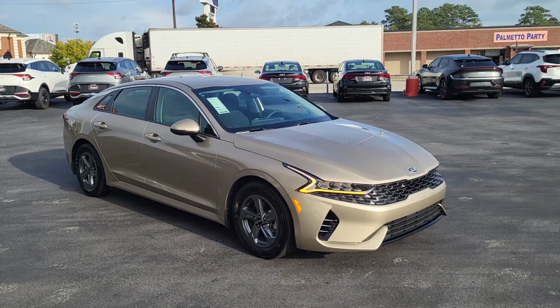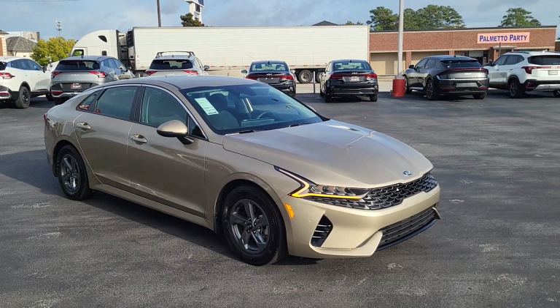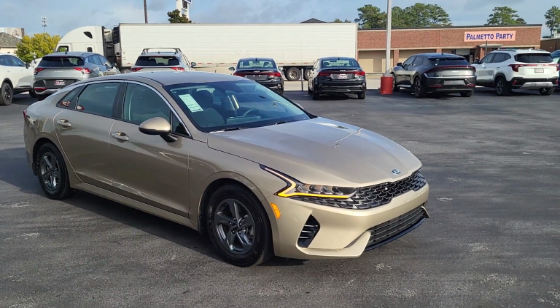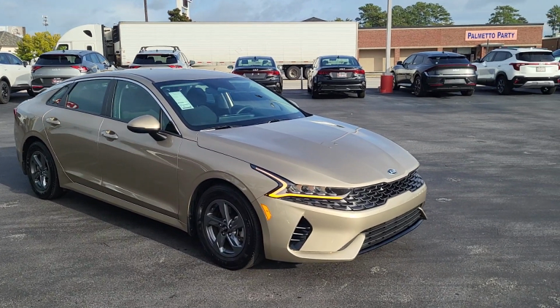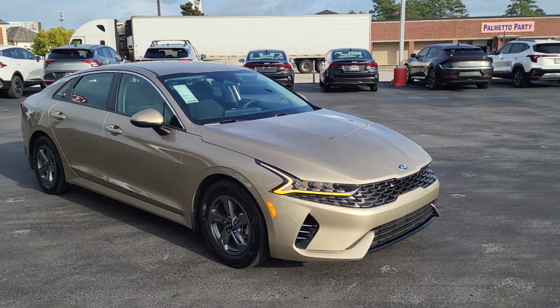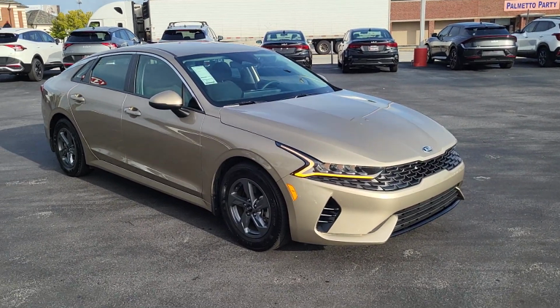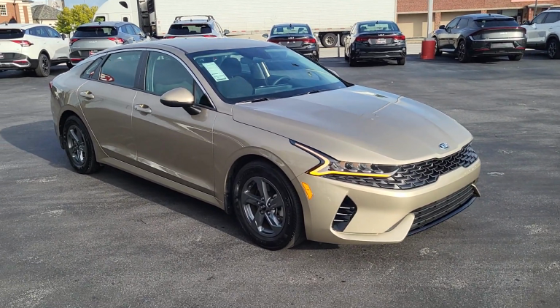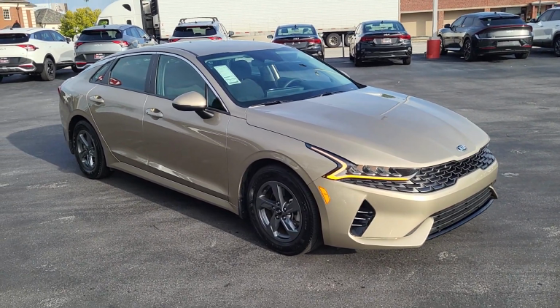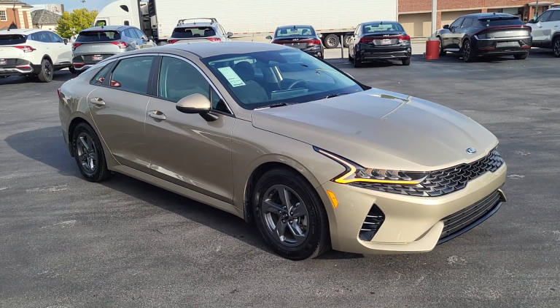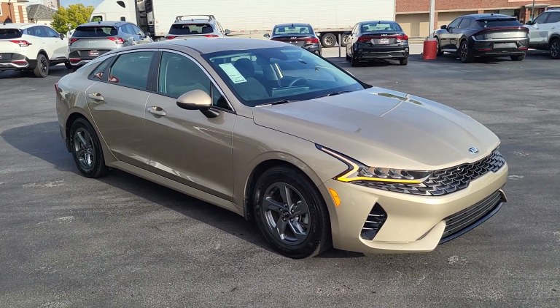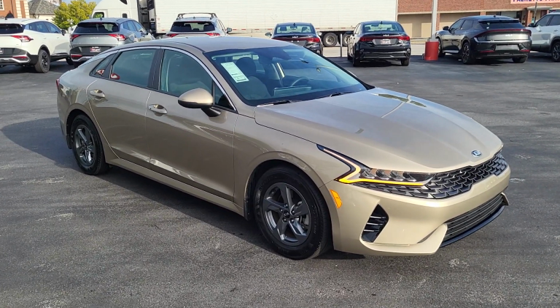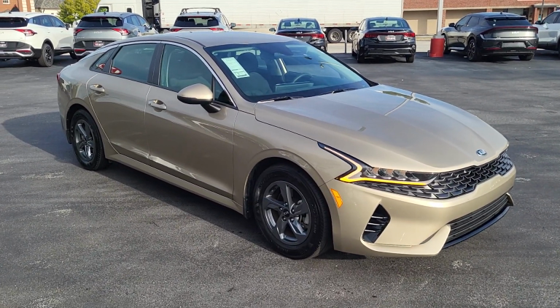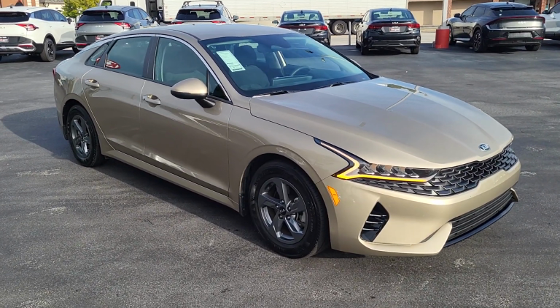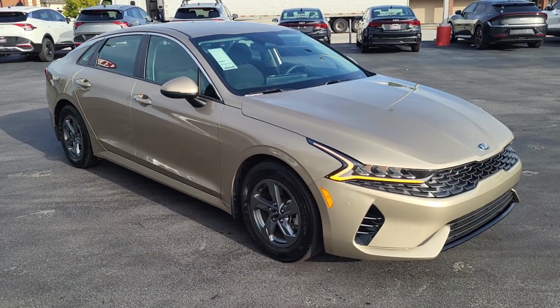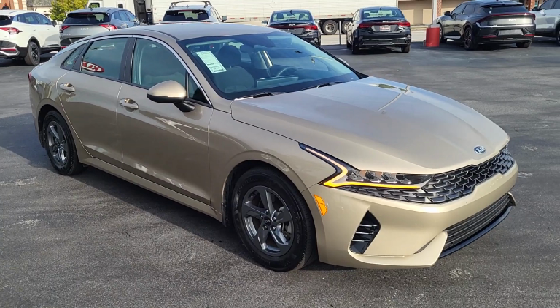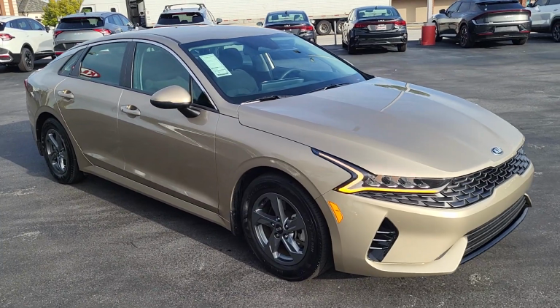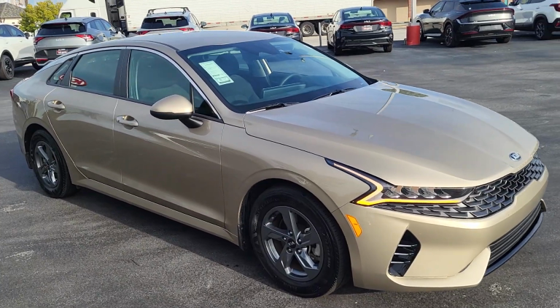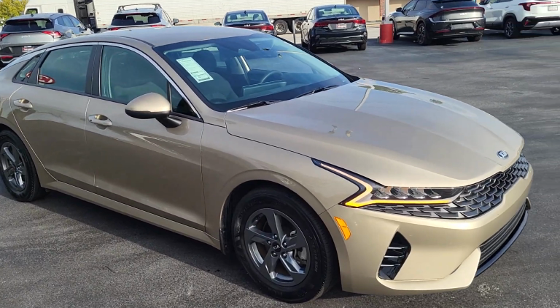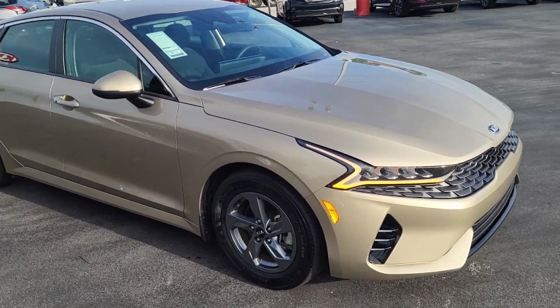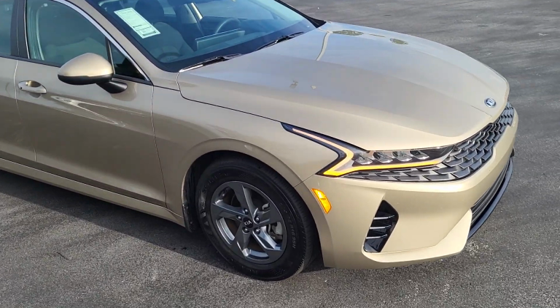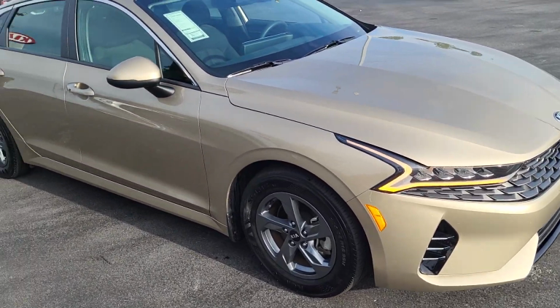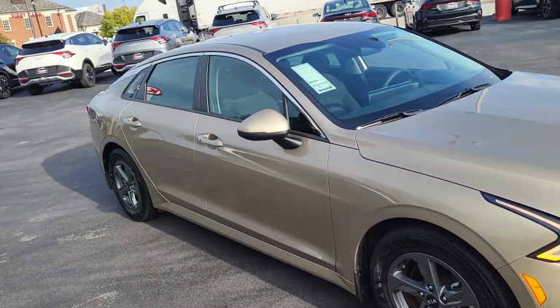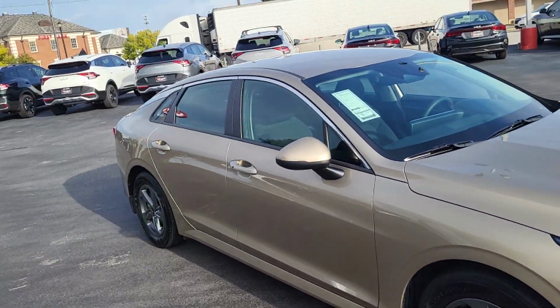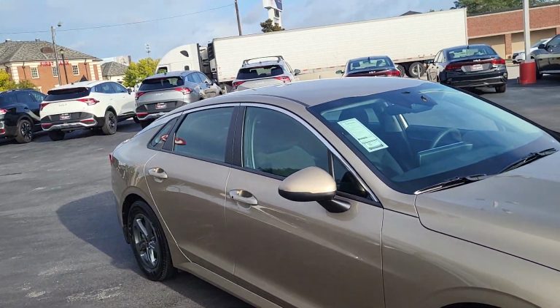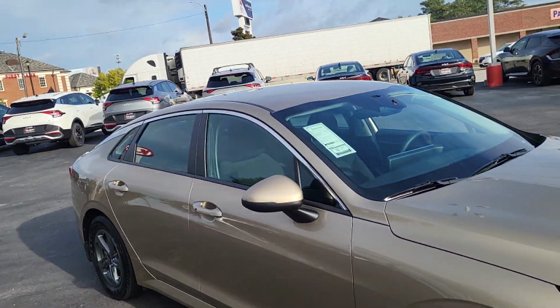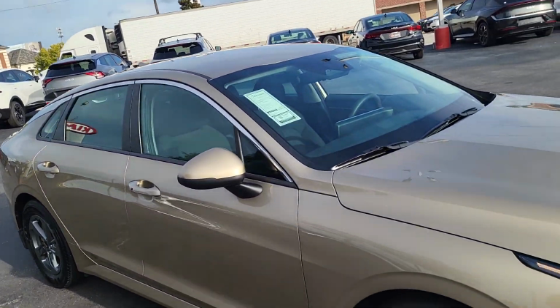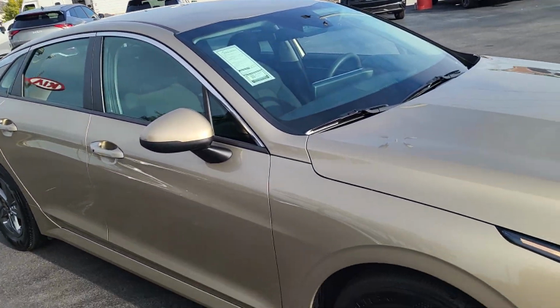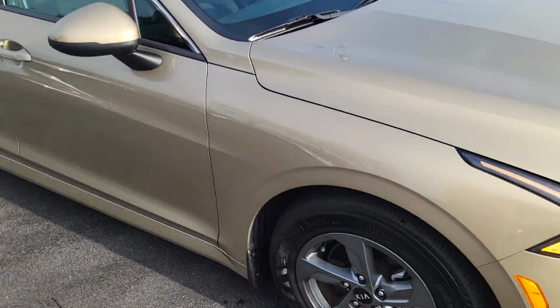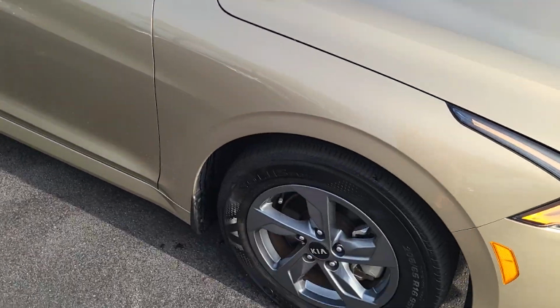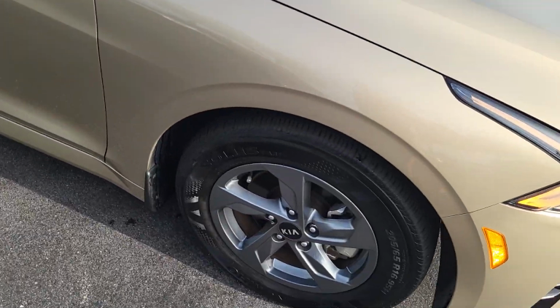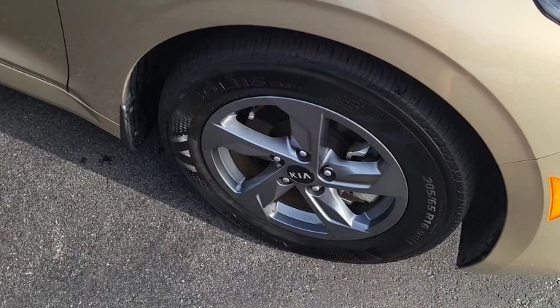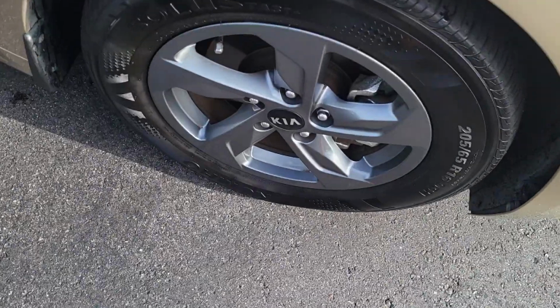Welcome to Cartown Kia Florence Used Car Inventory Video Series. Right here we have a 2021 Kia K5. I'm going to walk around and show this vehicle and what all it has to offer.